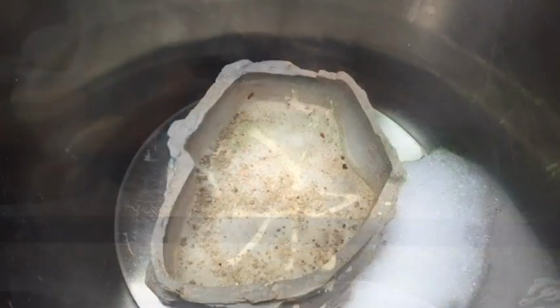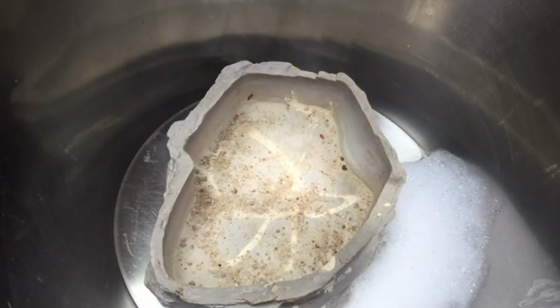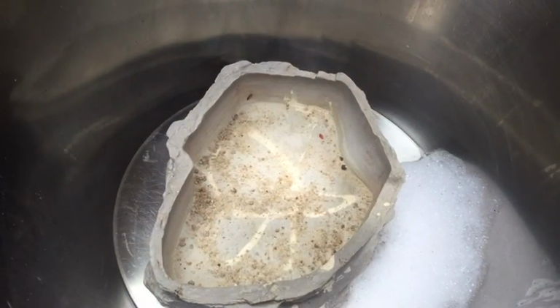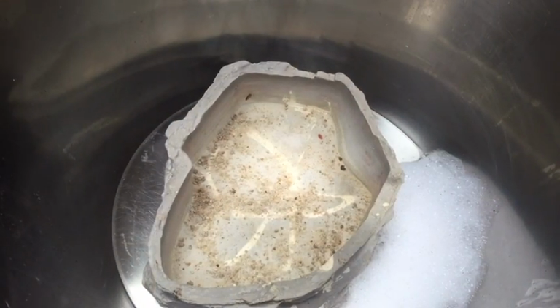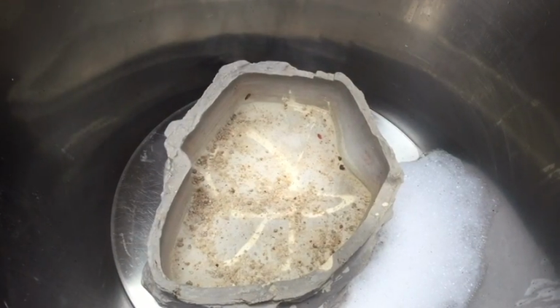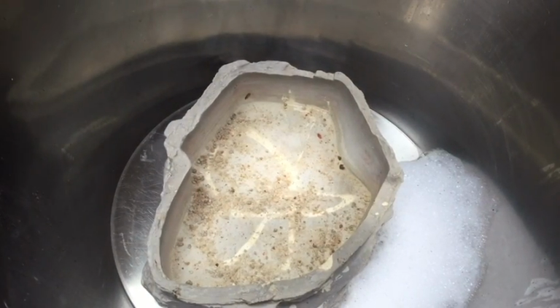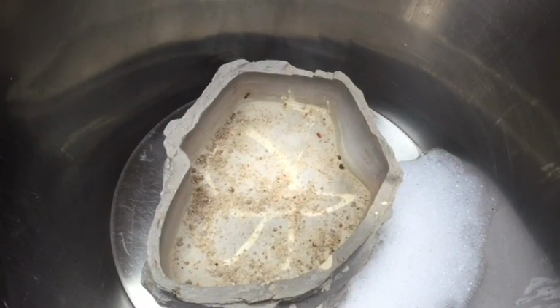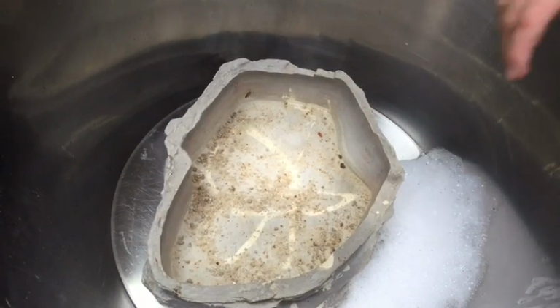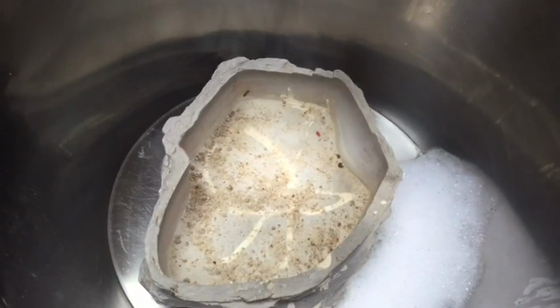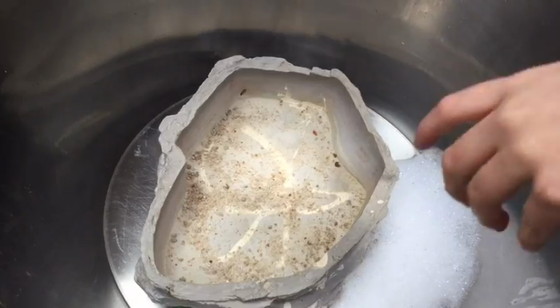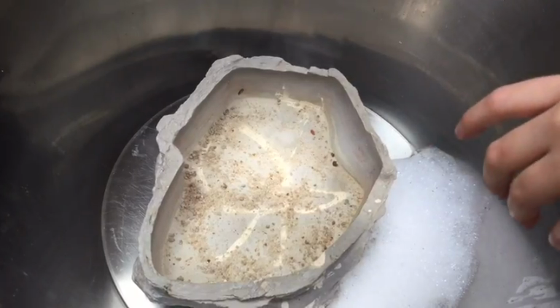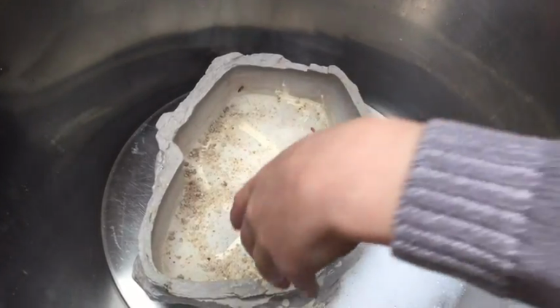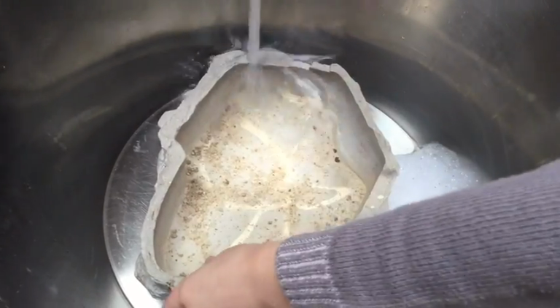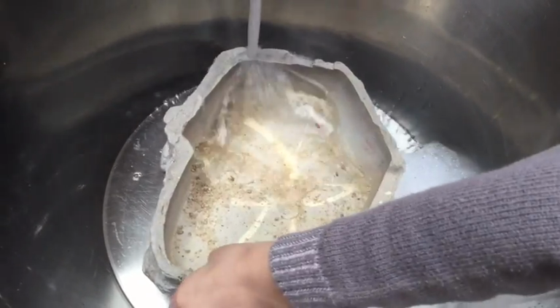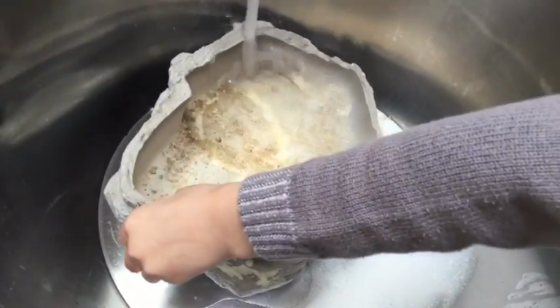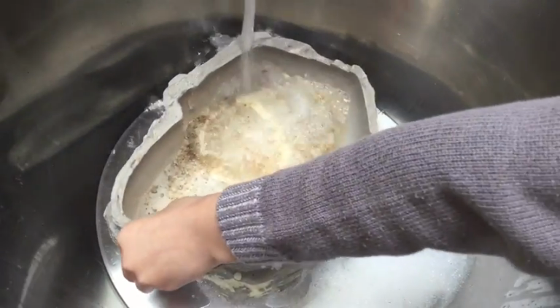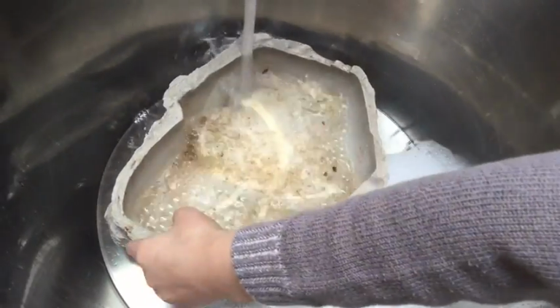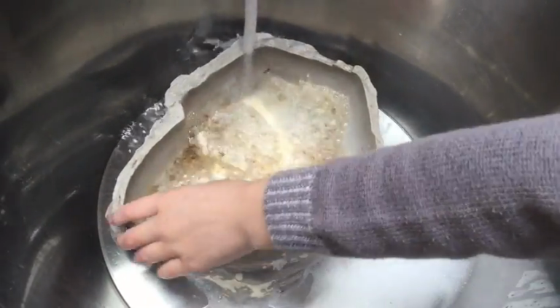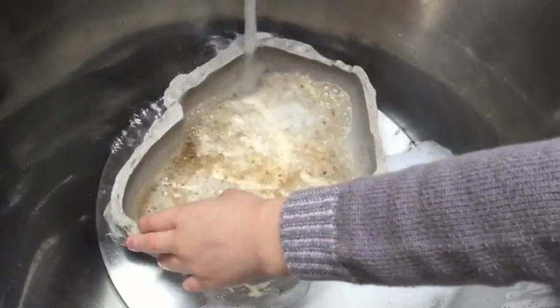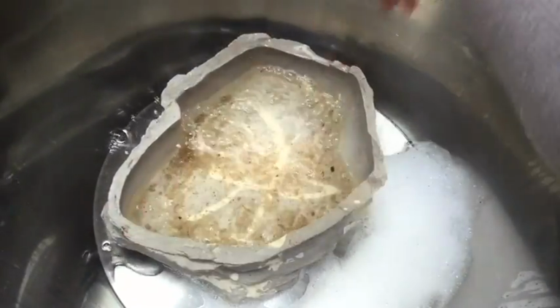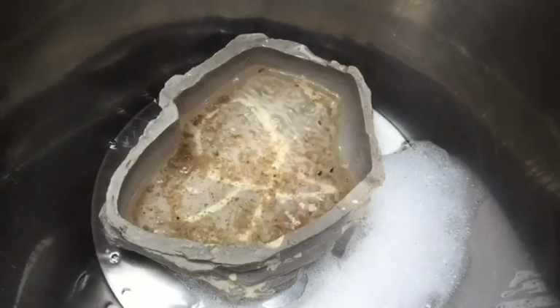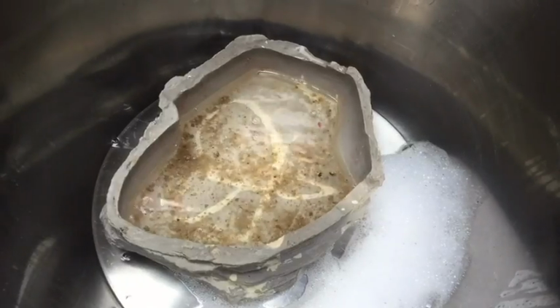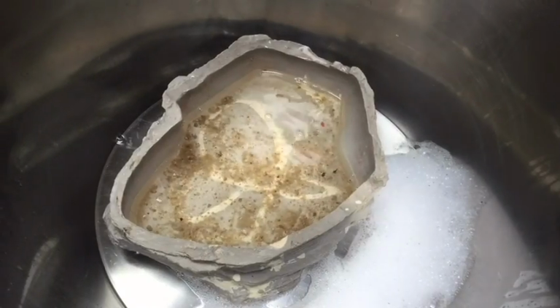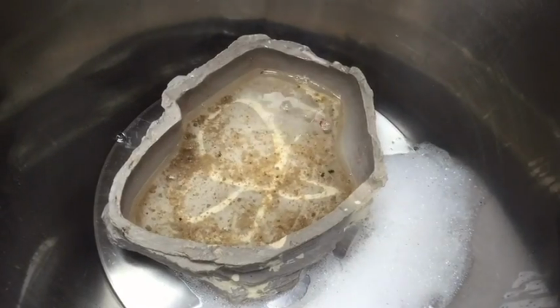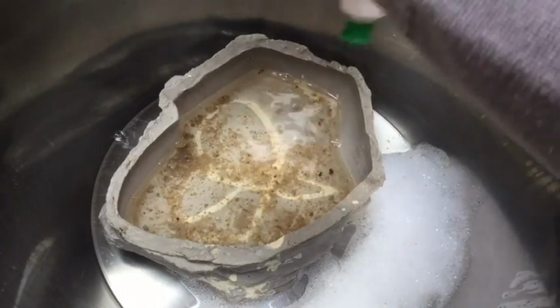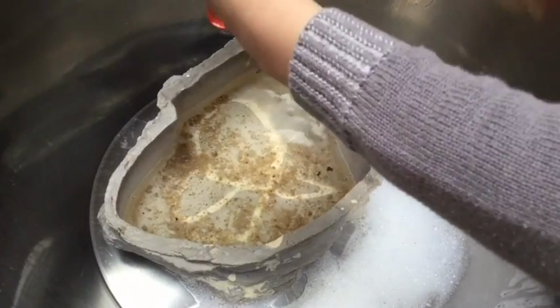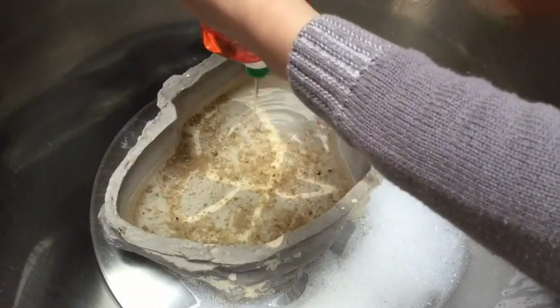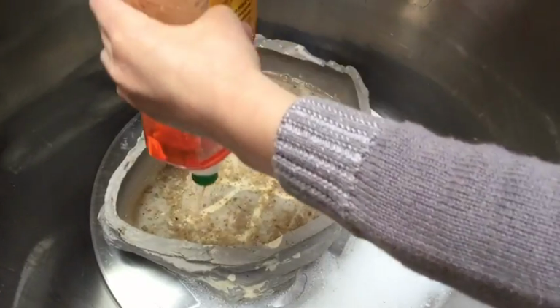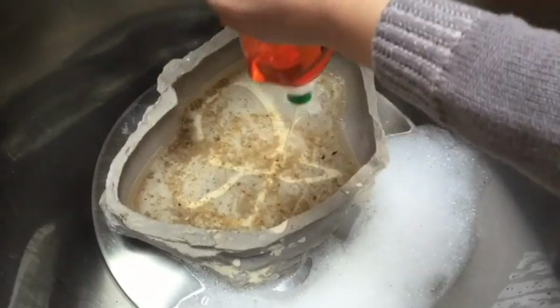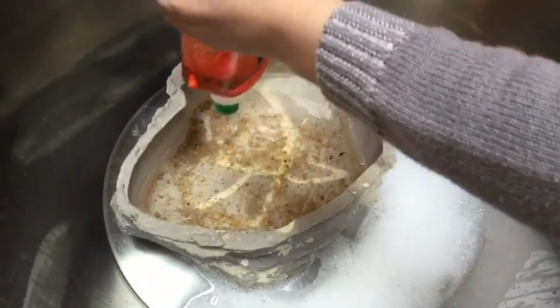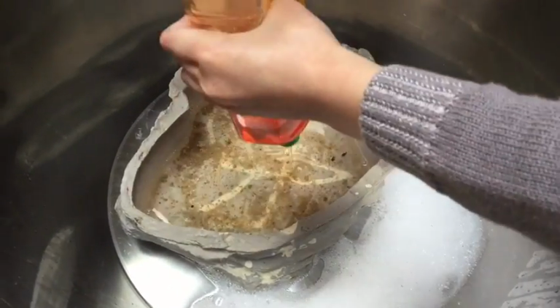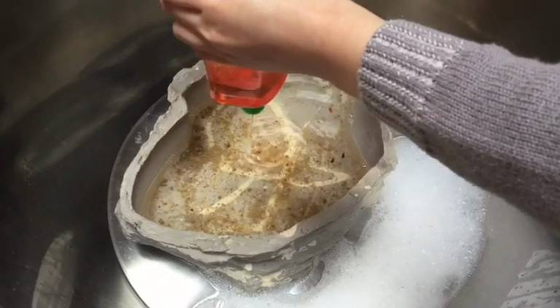Now that you've cleaned out your lizard tank, all you need to do is wash out your water bowl and your food bowl with your dish washing tote.